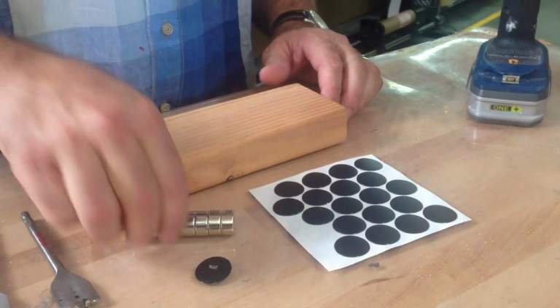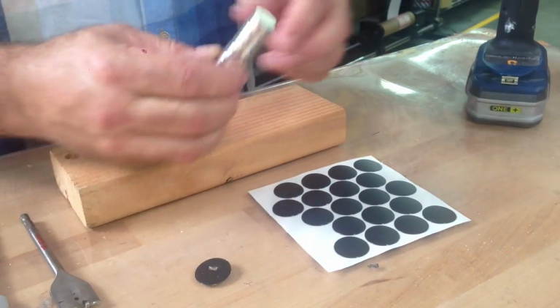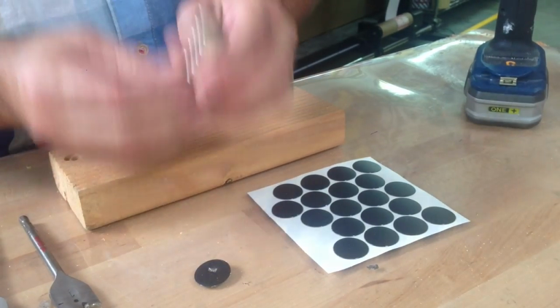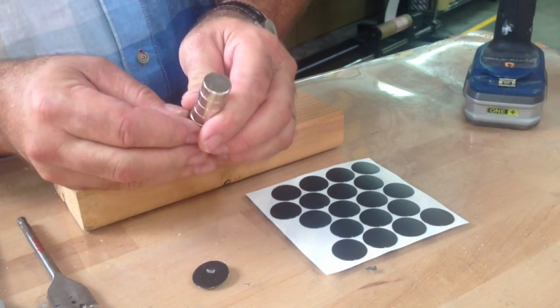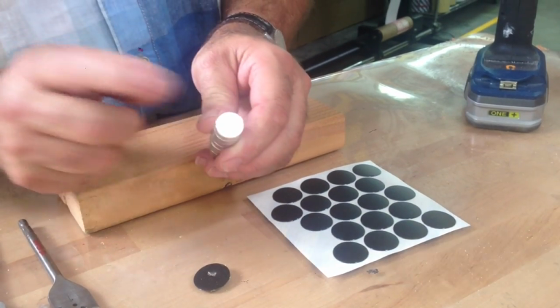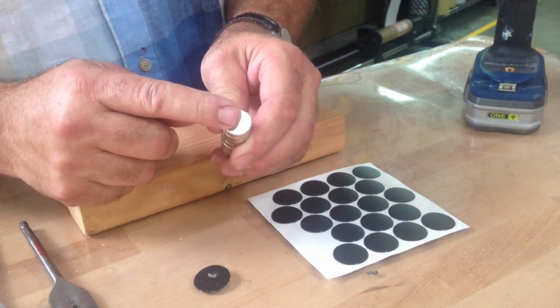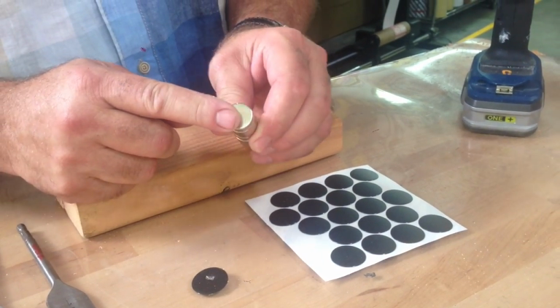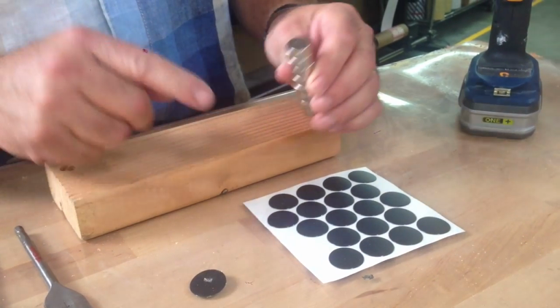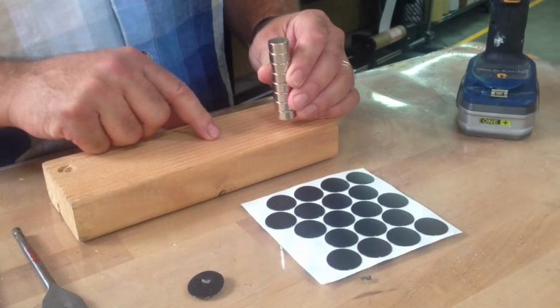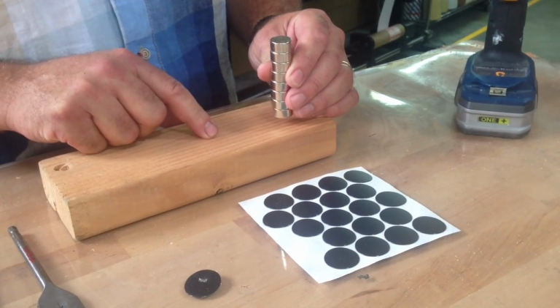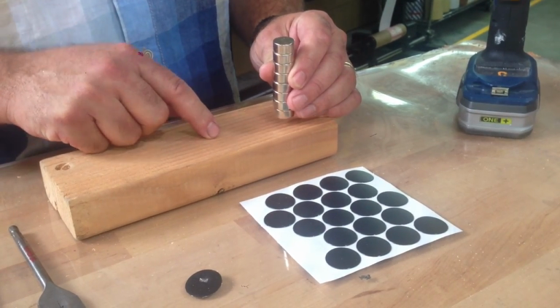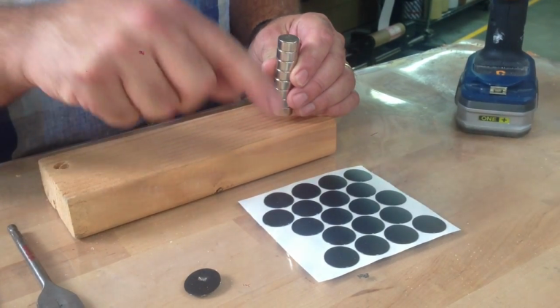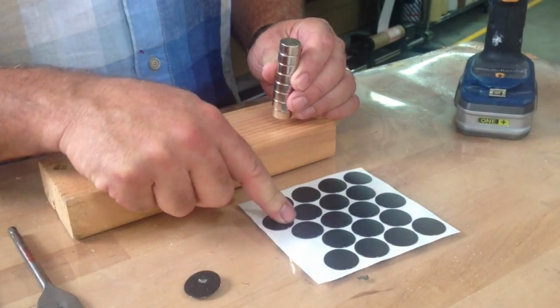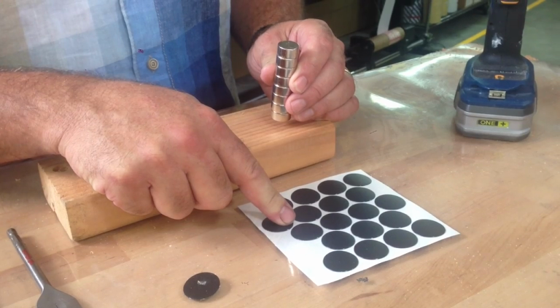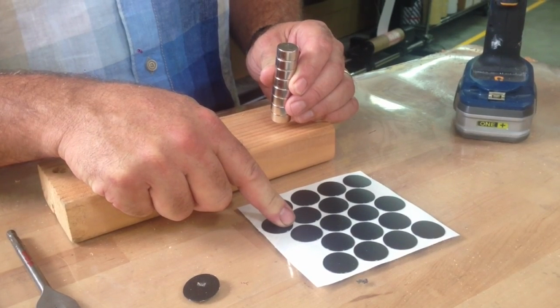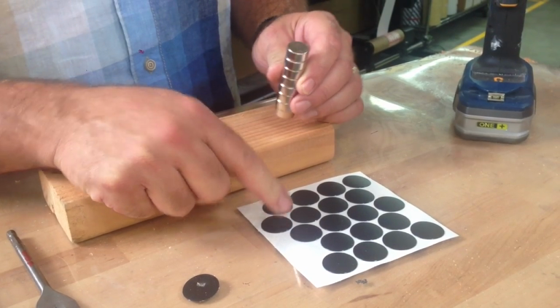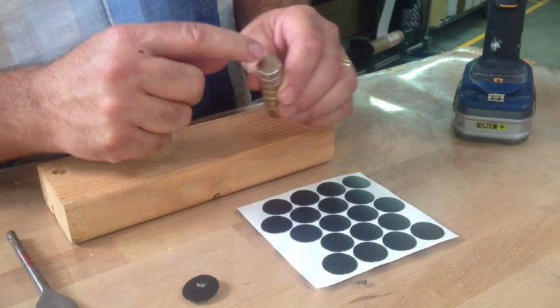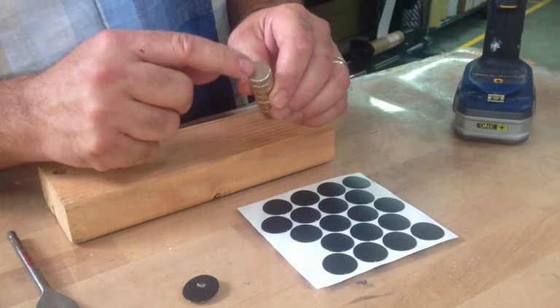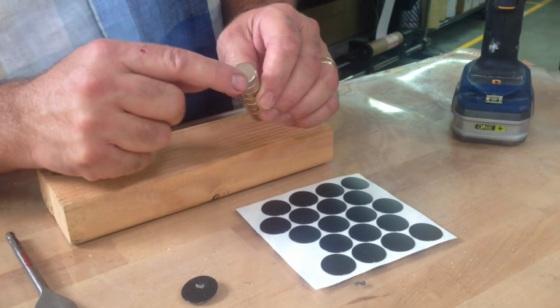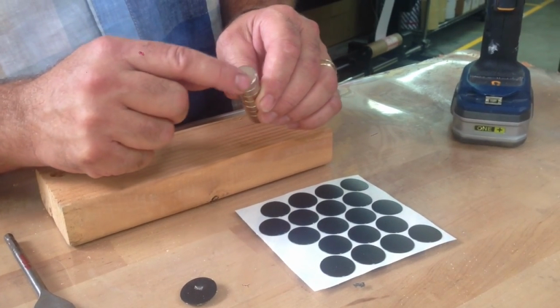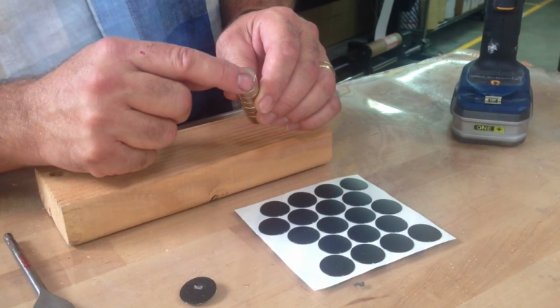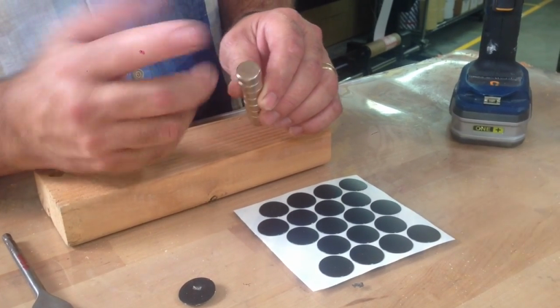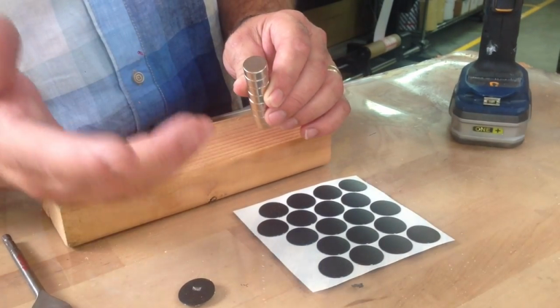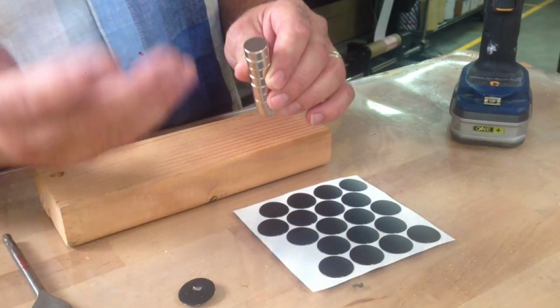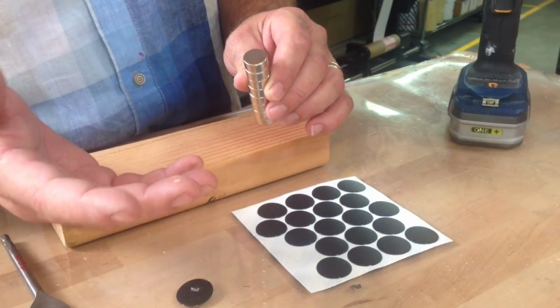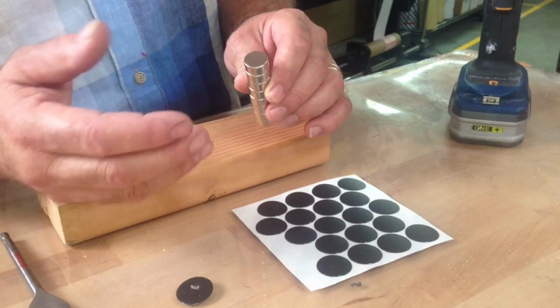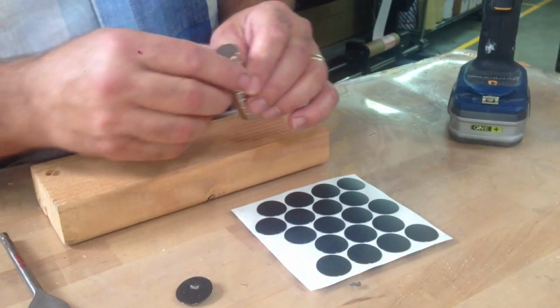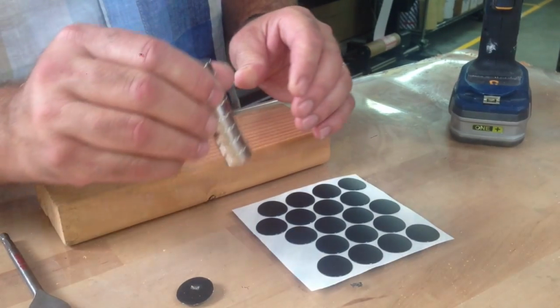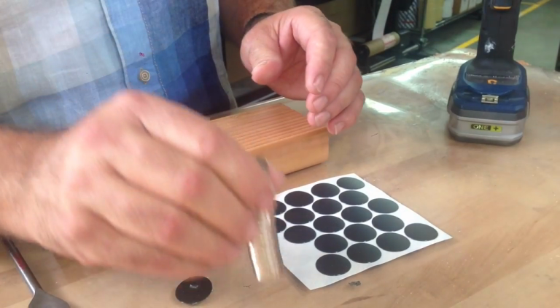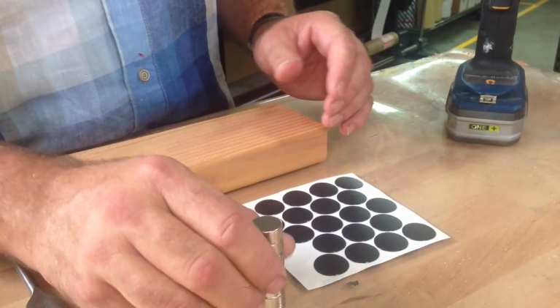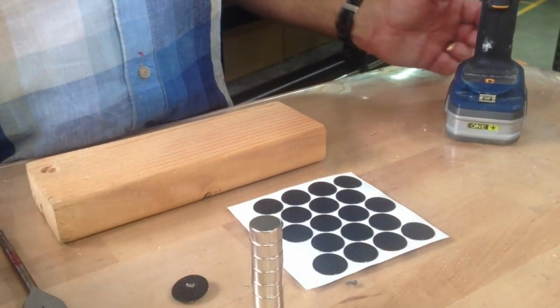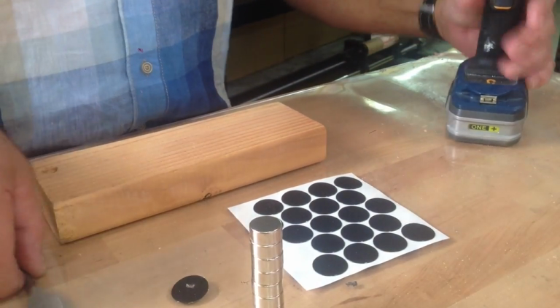A customer wants to inset a three-quarter inch power mag into a piece of wood, but then wants to put a fast cap over the top. We don't really make a three-quarter inch fast cap, so I'm going to show you a very cool technique to do that.